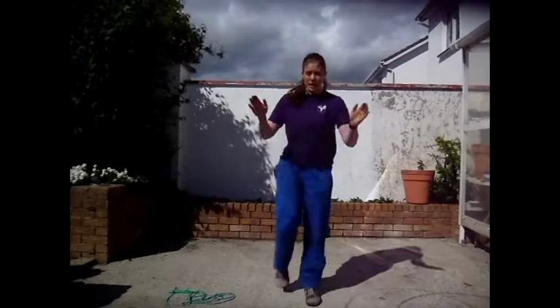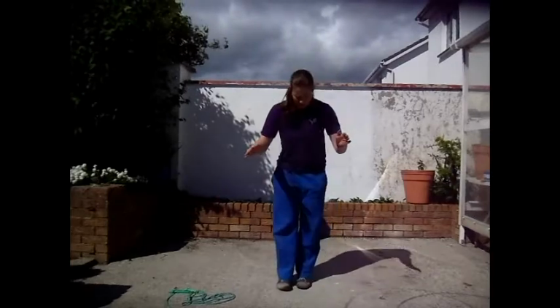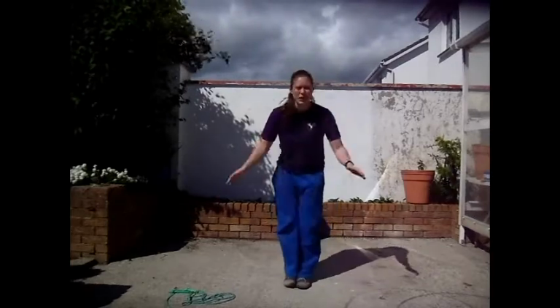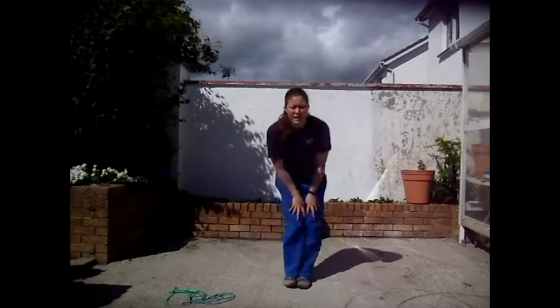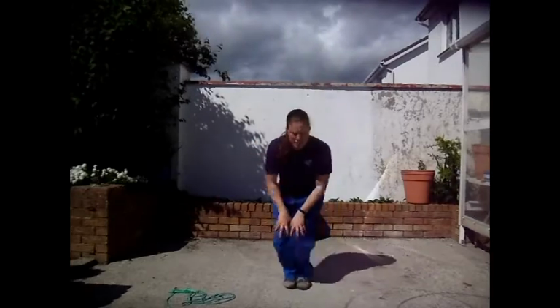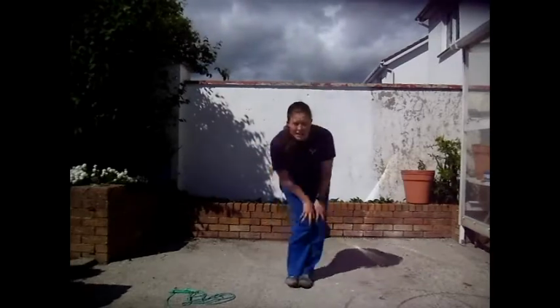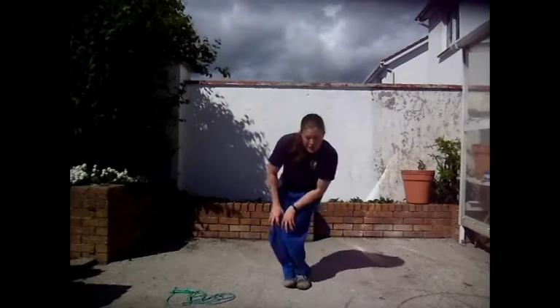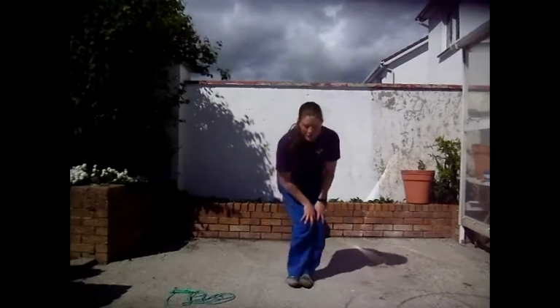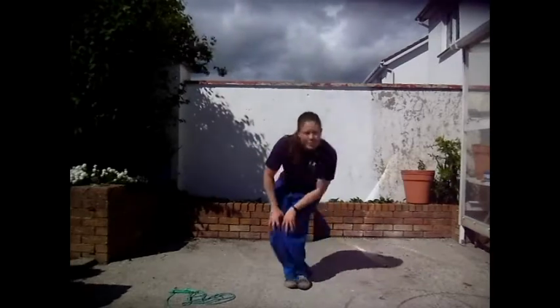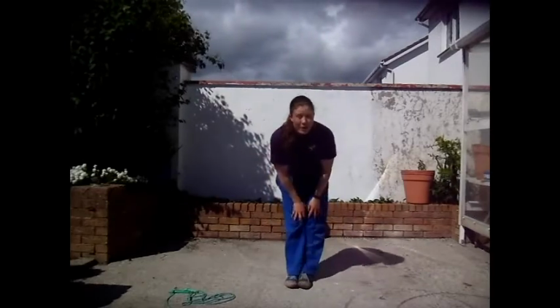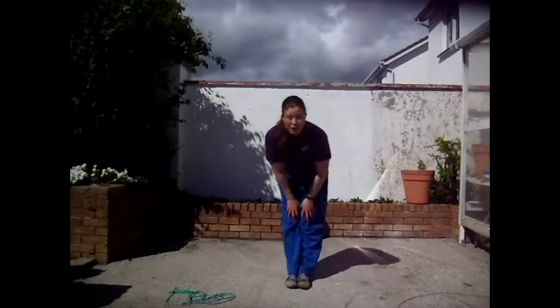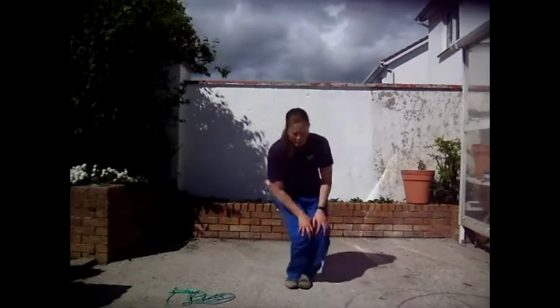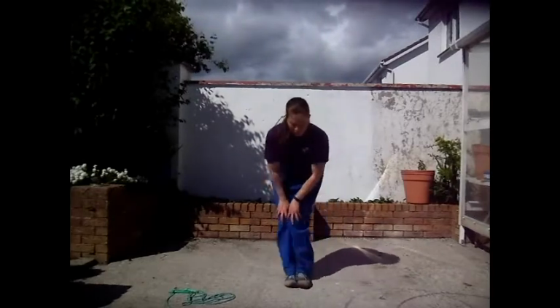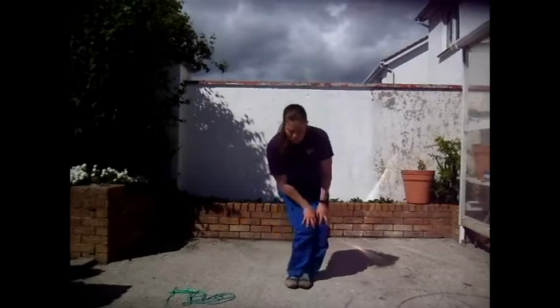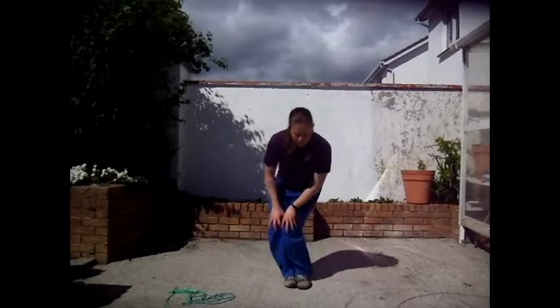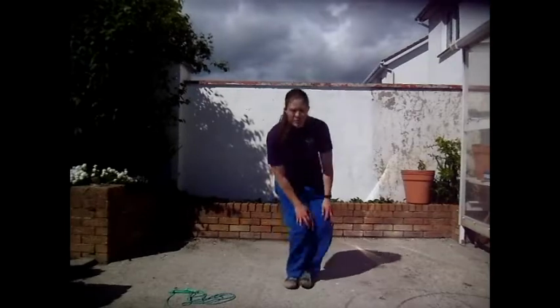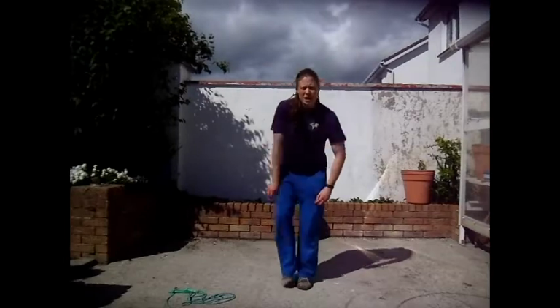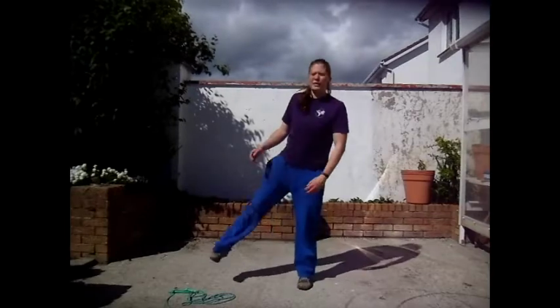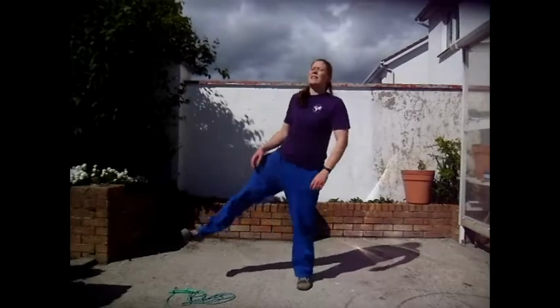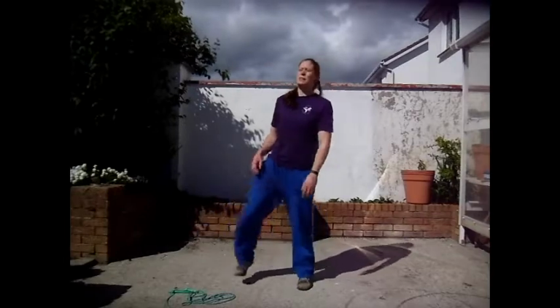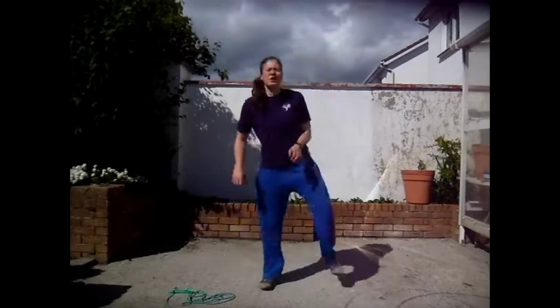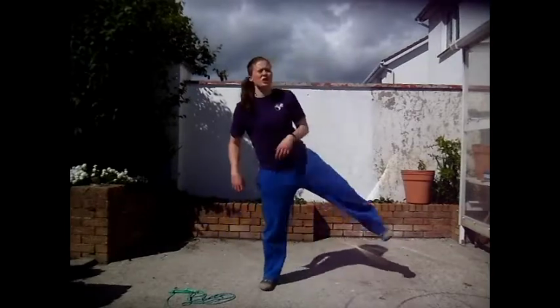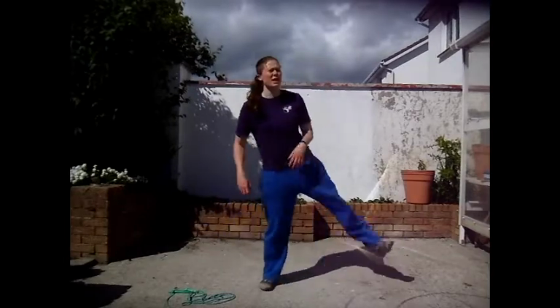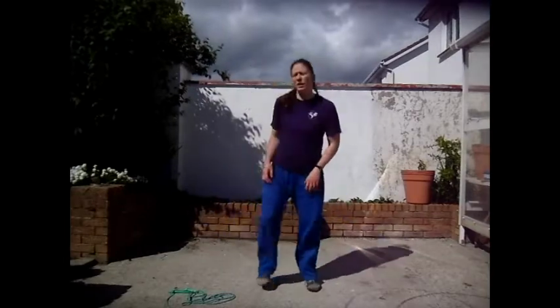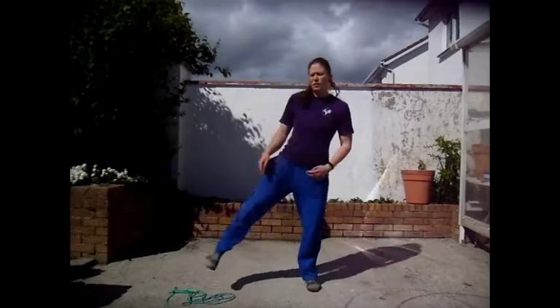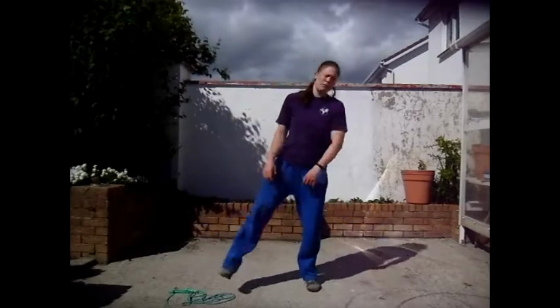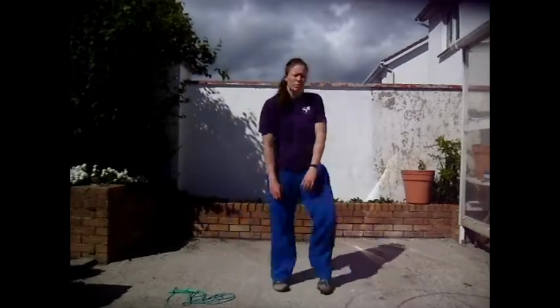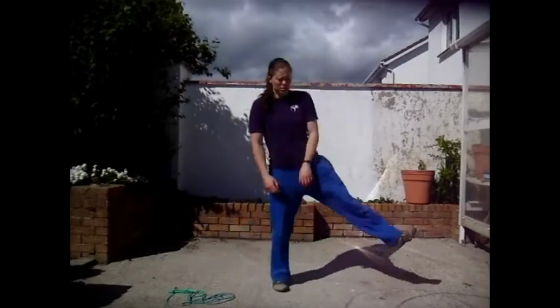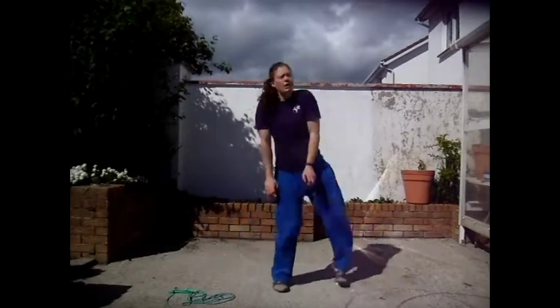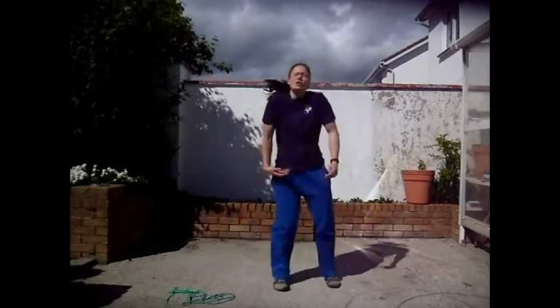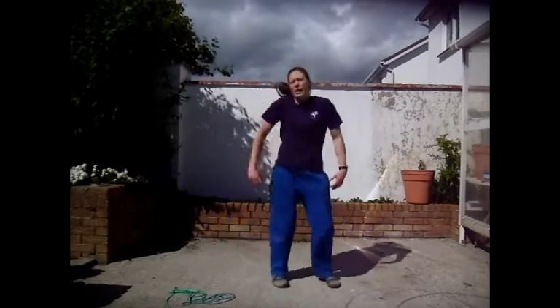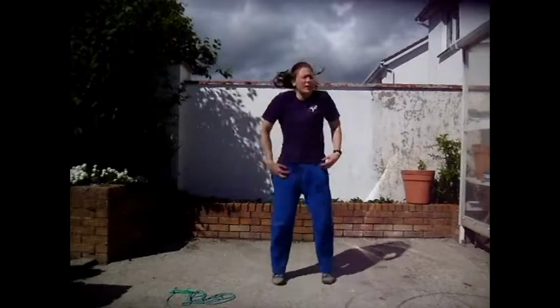And now our knees — put our feet together and big circles. And the other direction. And give those legs a bit of a shake. Shake everything.